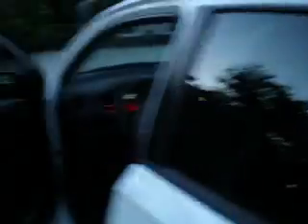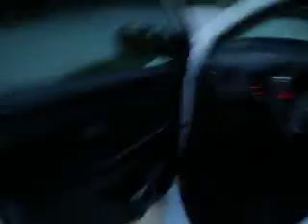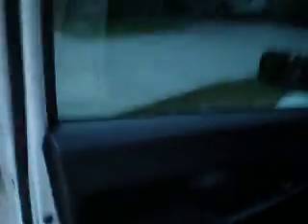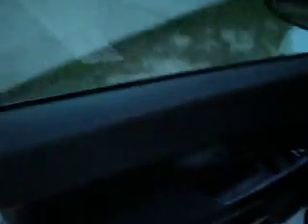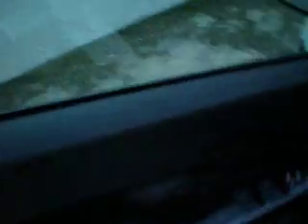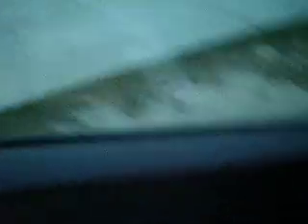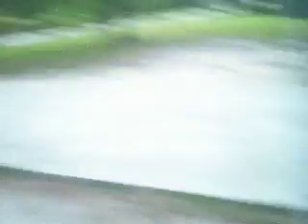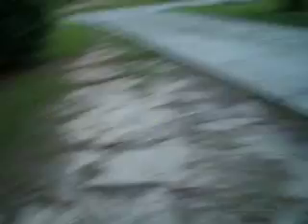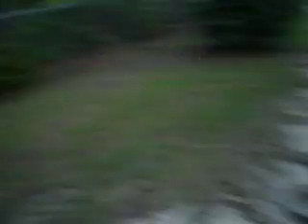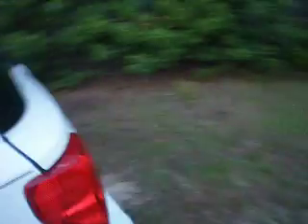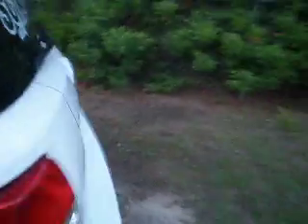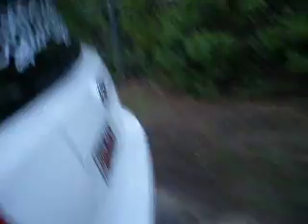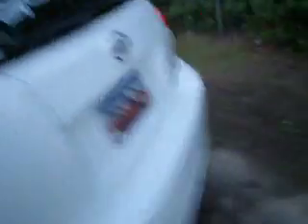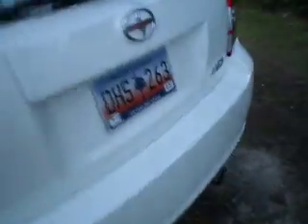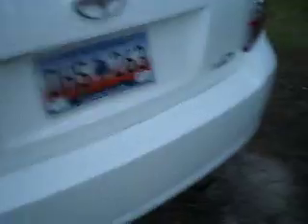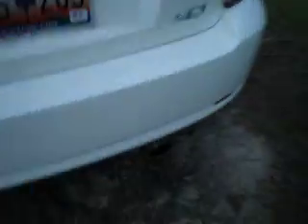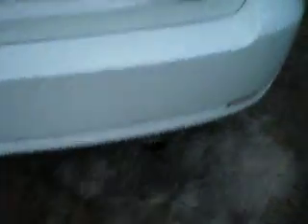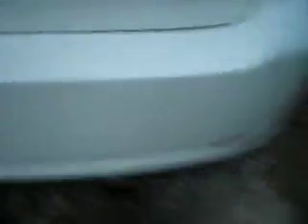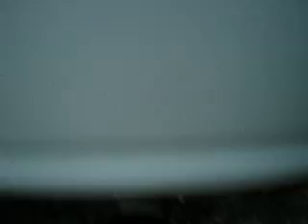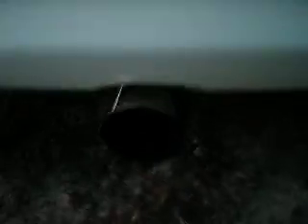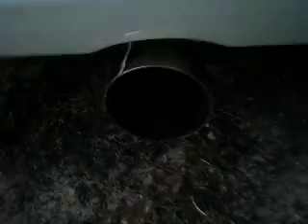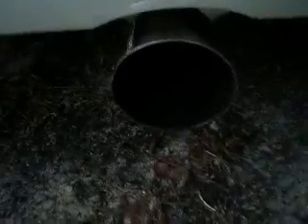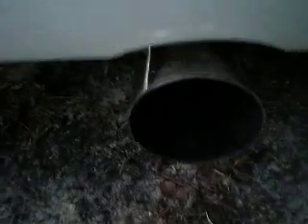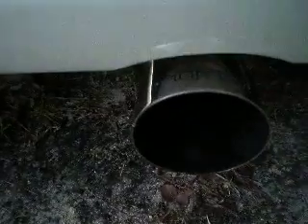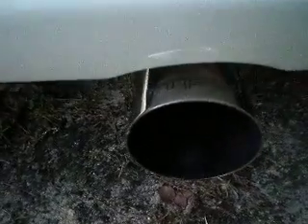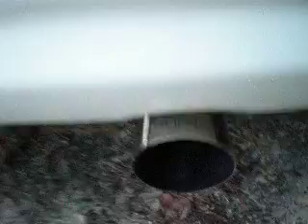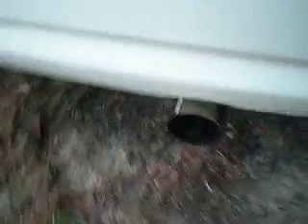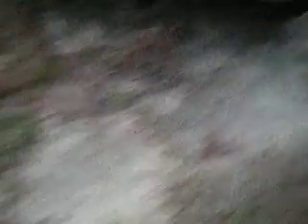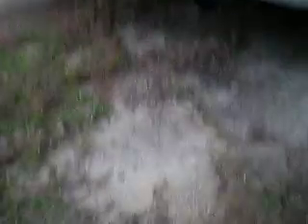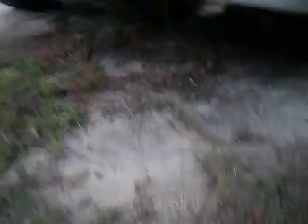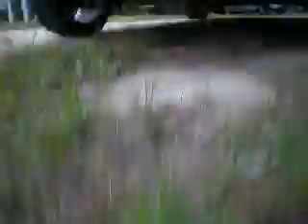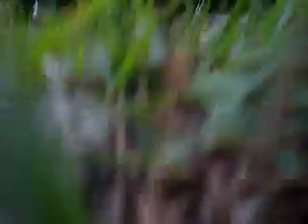I'll let you hear my exhaust now — the TRD. Nothing too loud, you know, but it's not too quiet either. I'll let you listen to it.